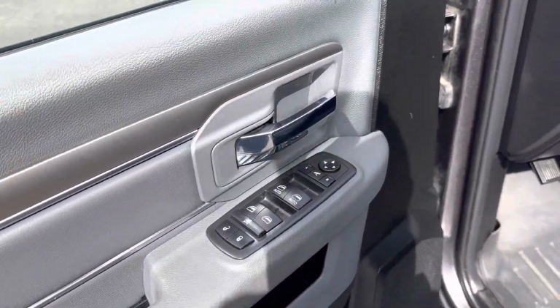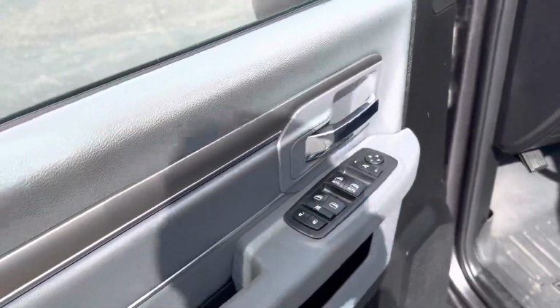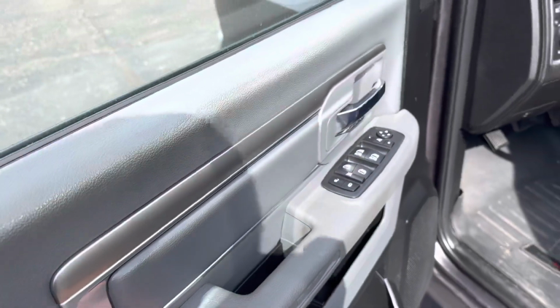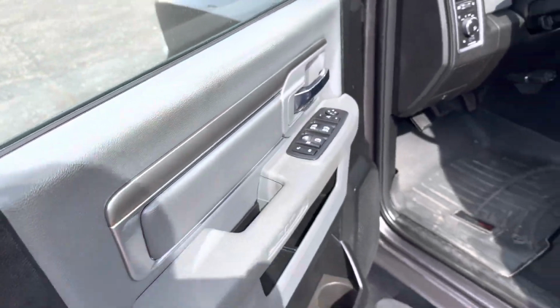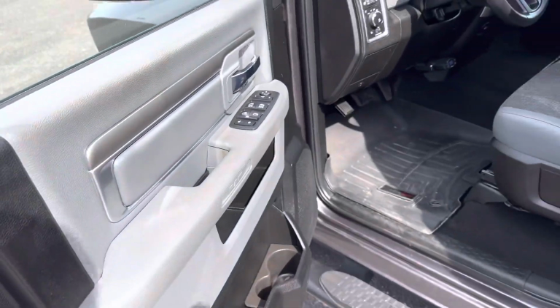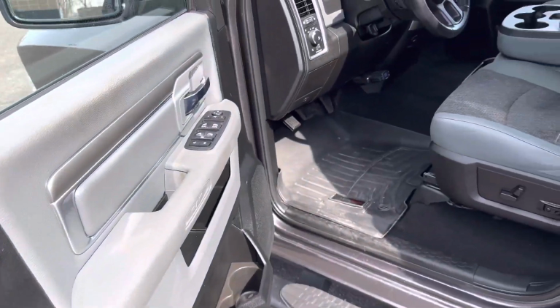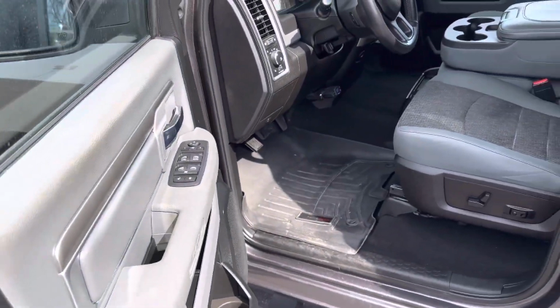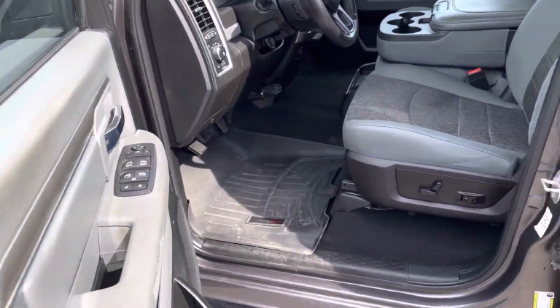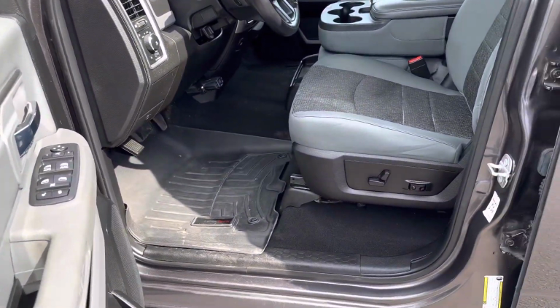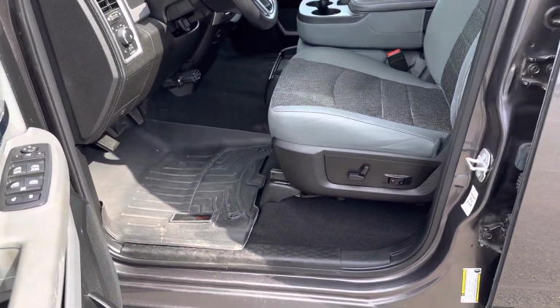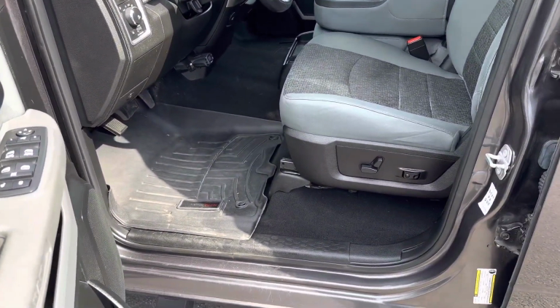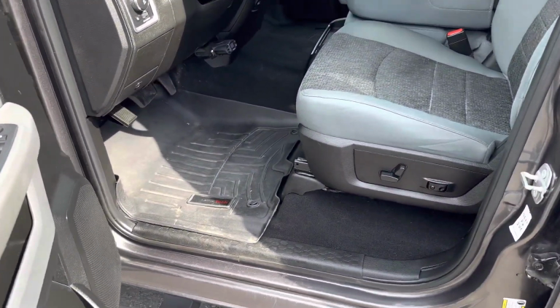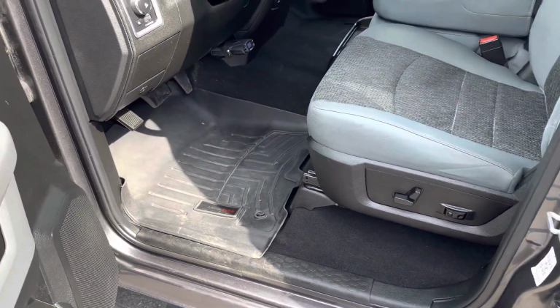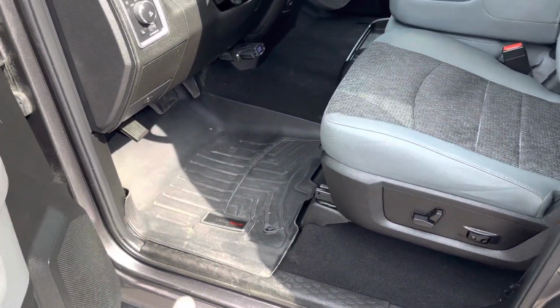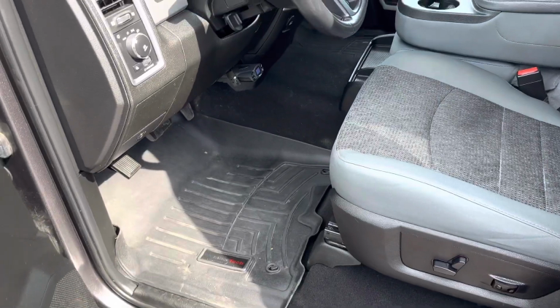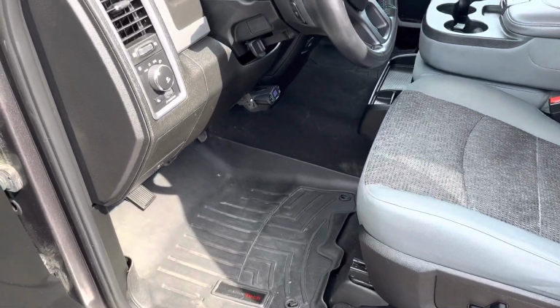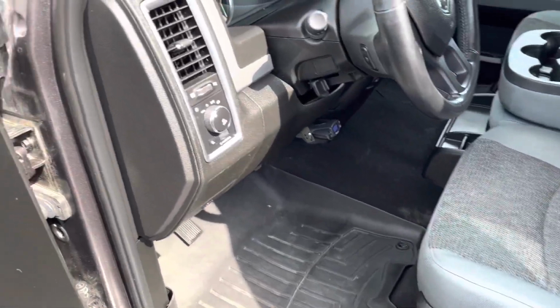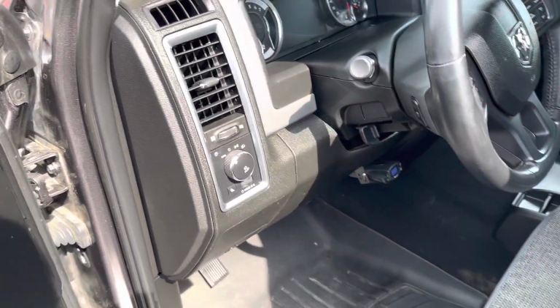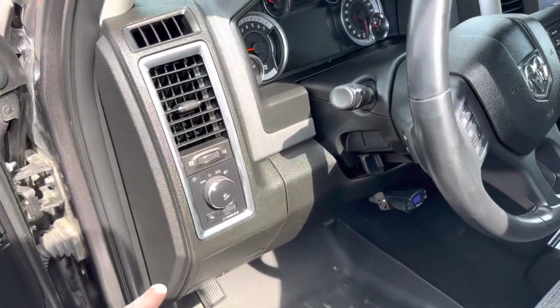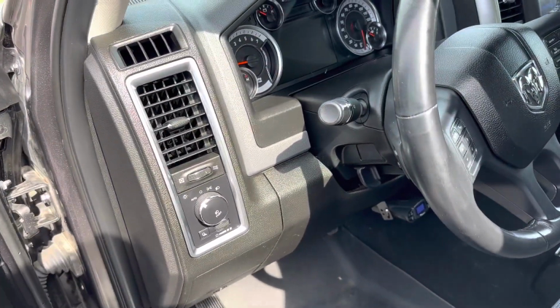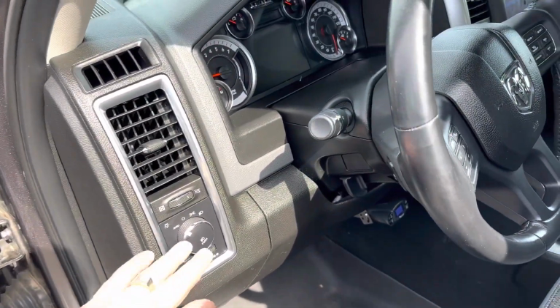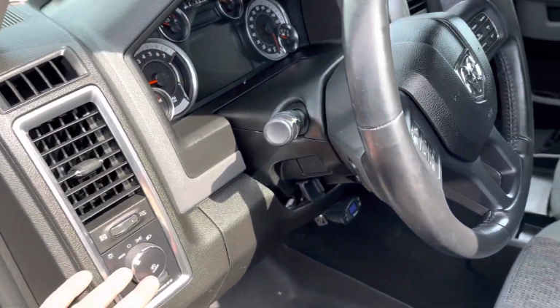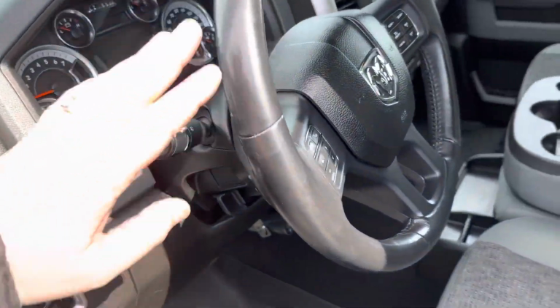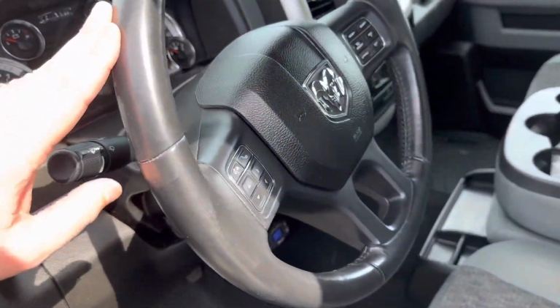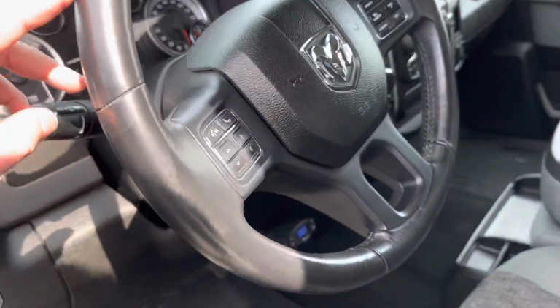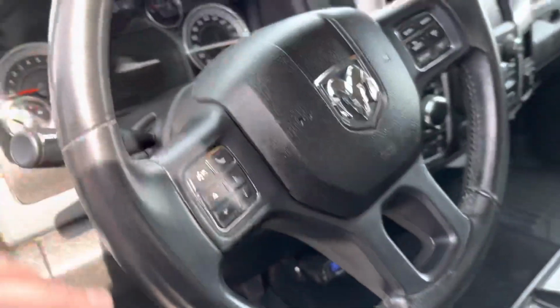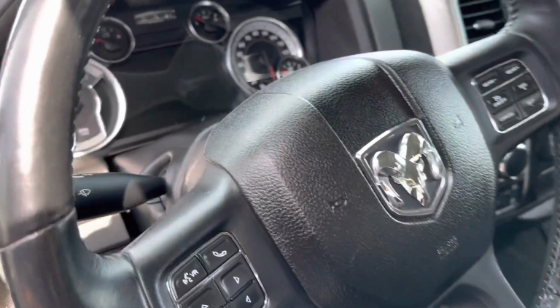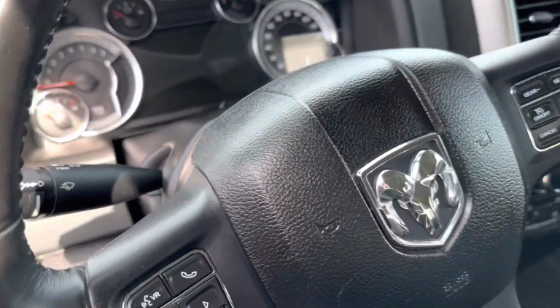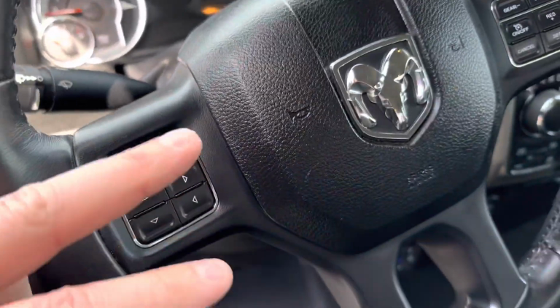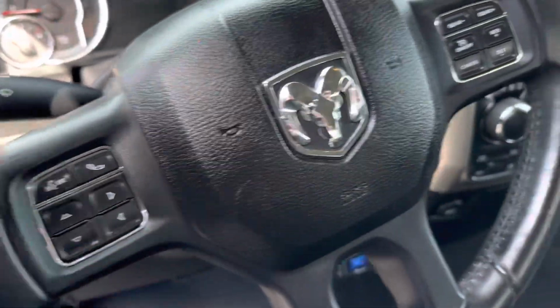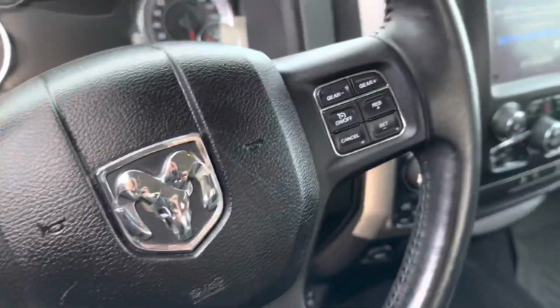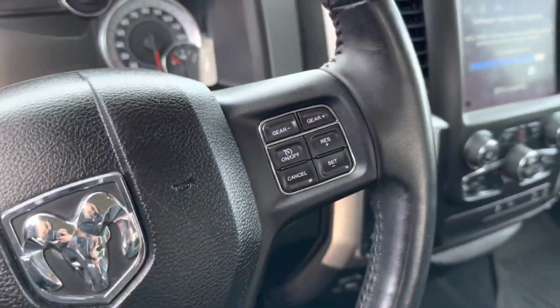Interior: power windows, power door locks, power mirrors, full power seat. It's got WeatherTech floor mats front and rear, automatic headlights with fog lights, leather-wrapped steering wheel, hands-free Bluetooth controls, and cruise control.